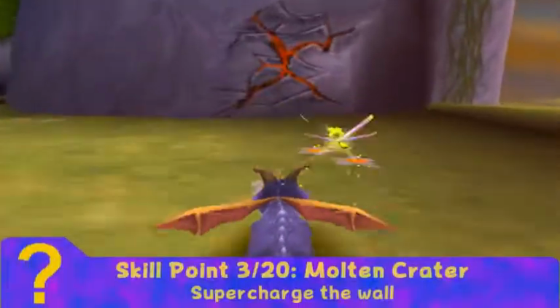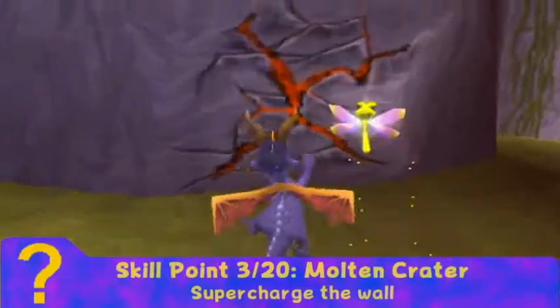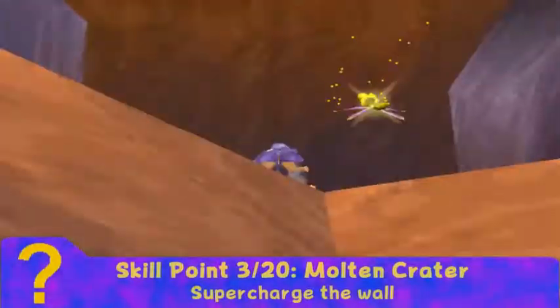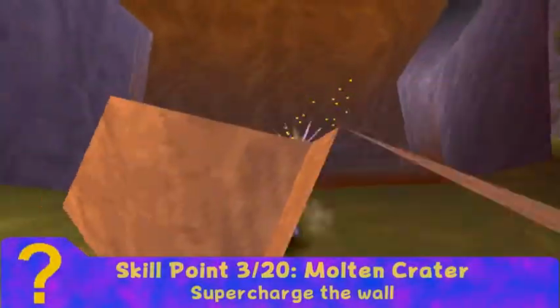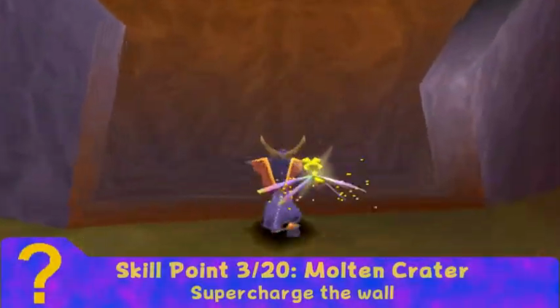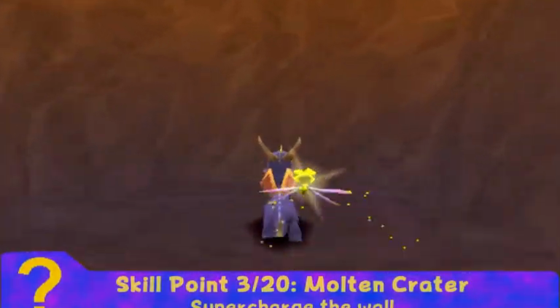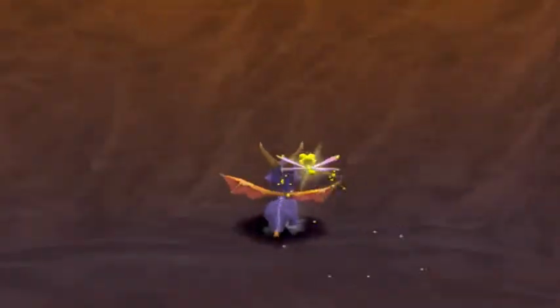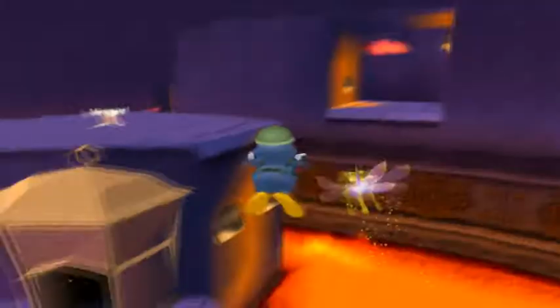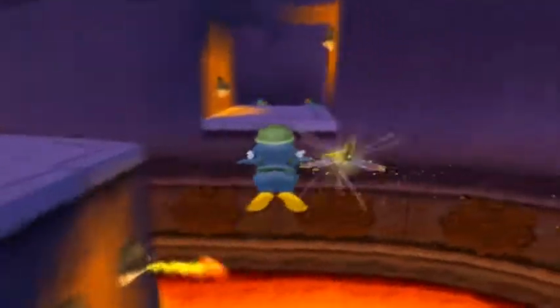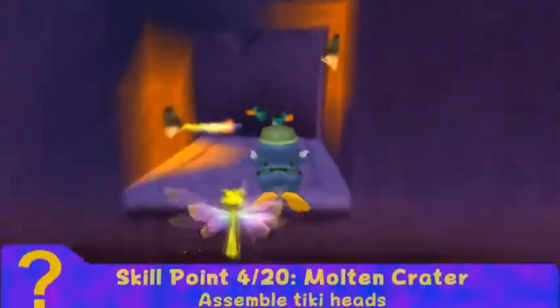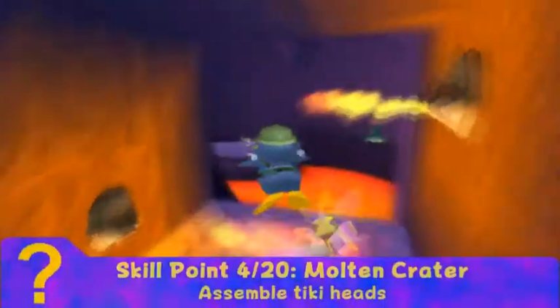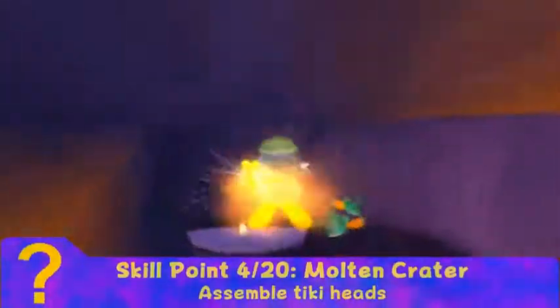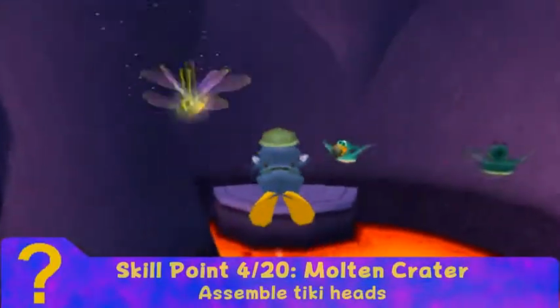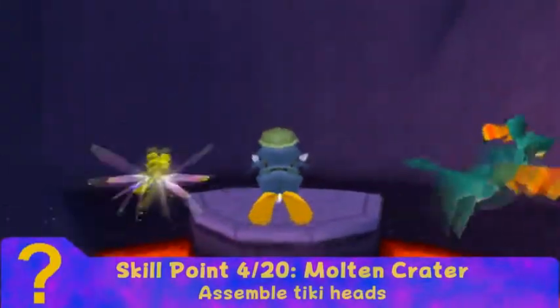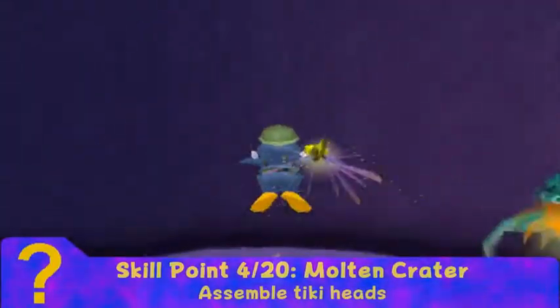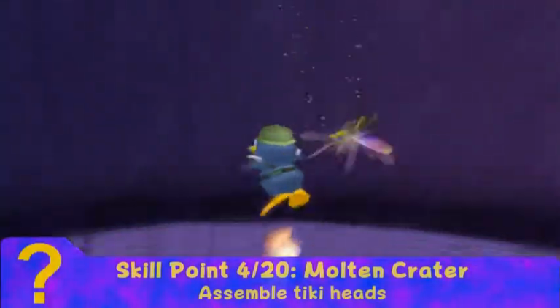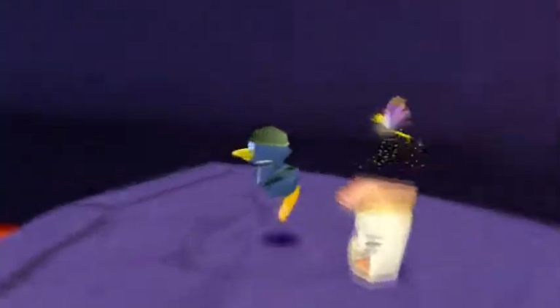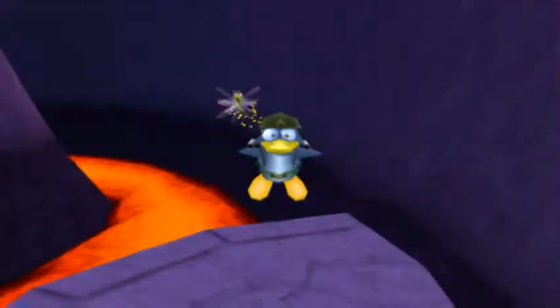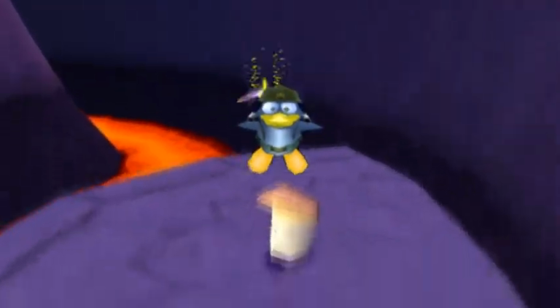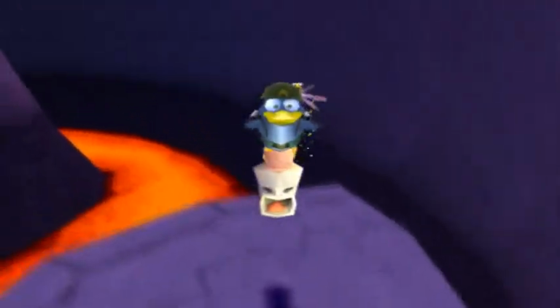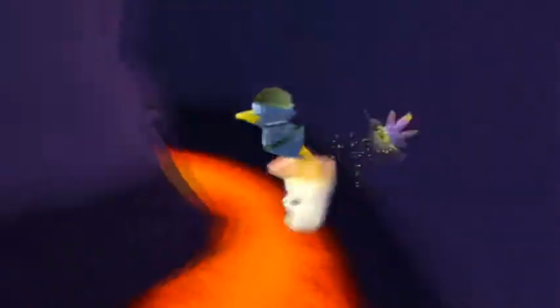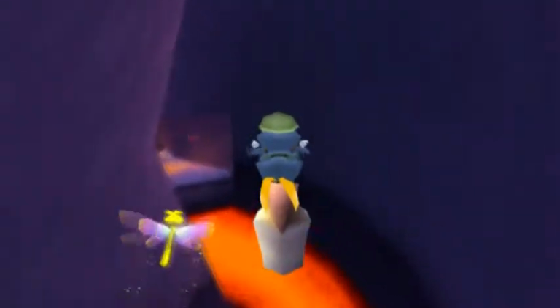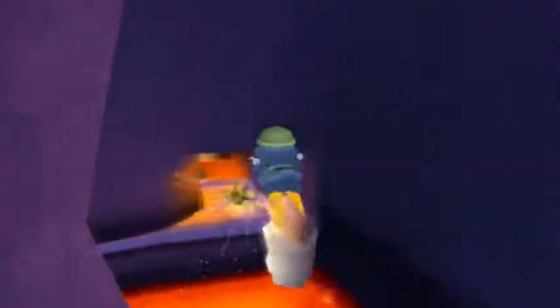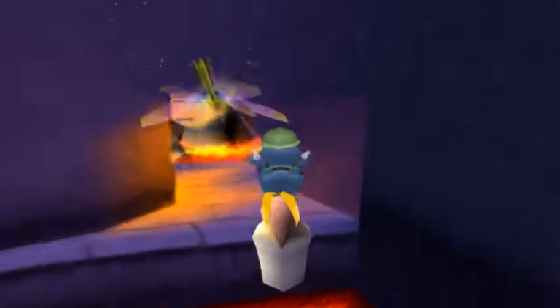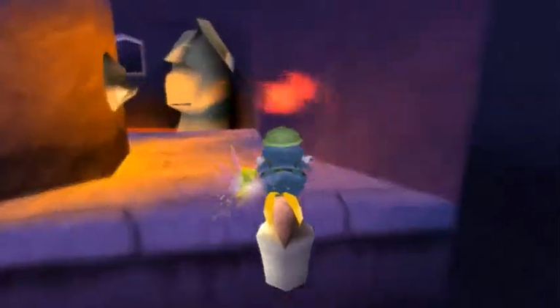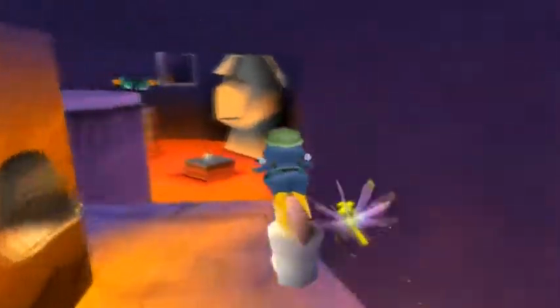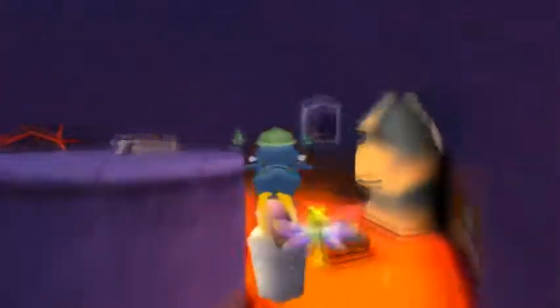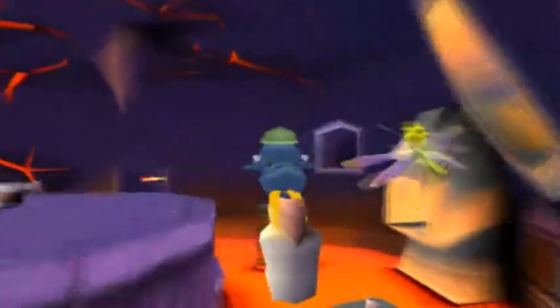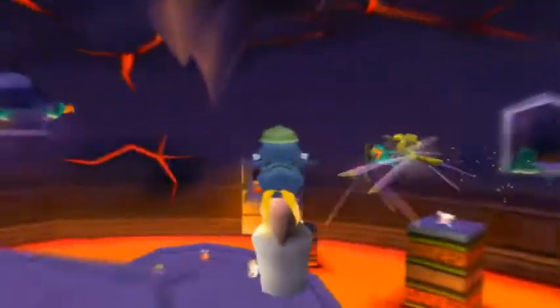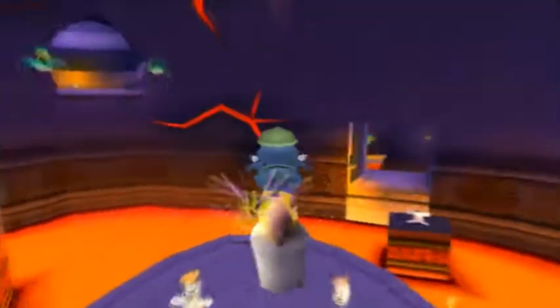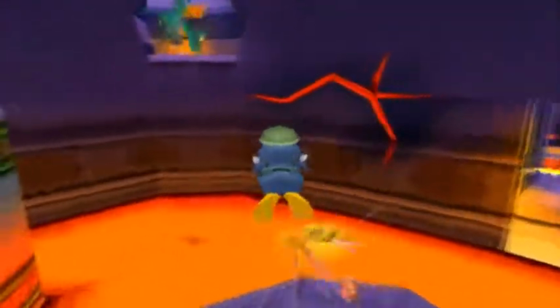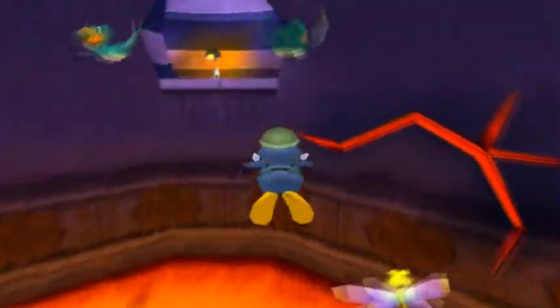Then we go to Molten Crater. We supercharge the wall — we got that one. And then this one, you have to assemble the tiki heads on the central platform. I actually forgot this one existed, surprisingly enough.